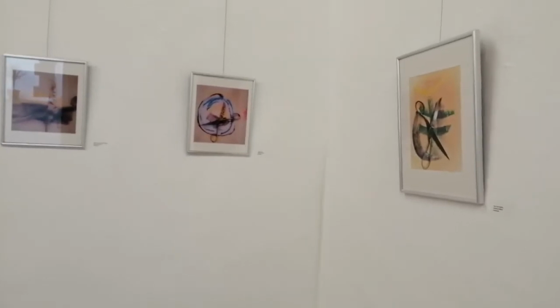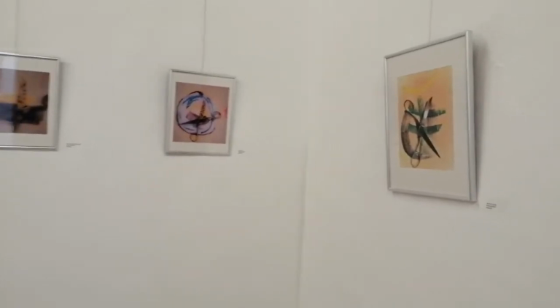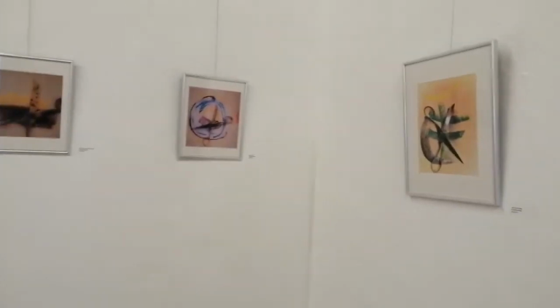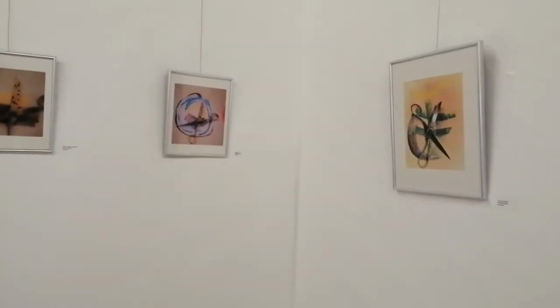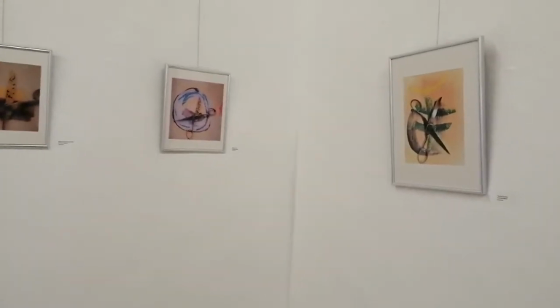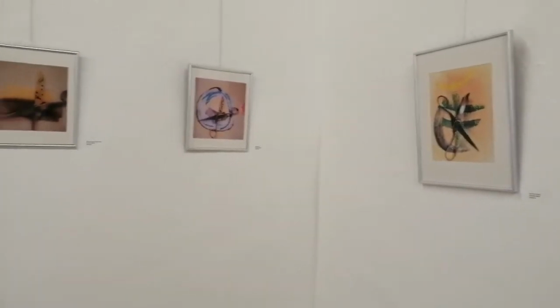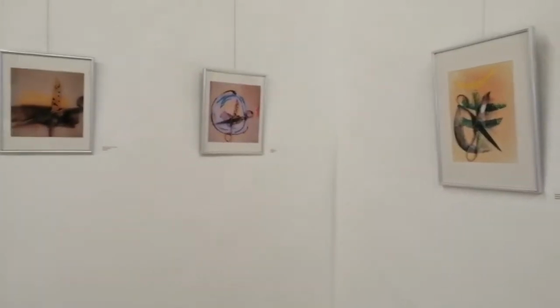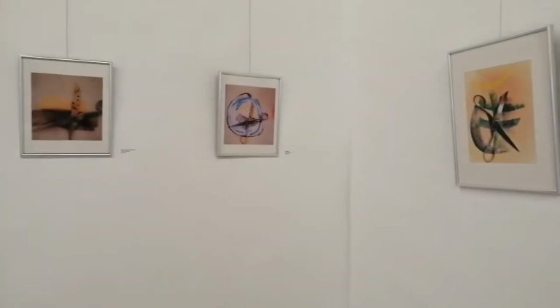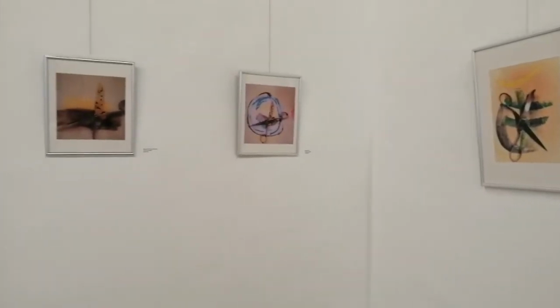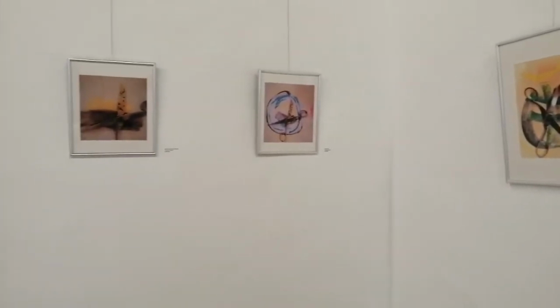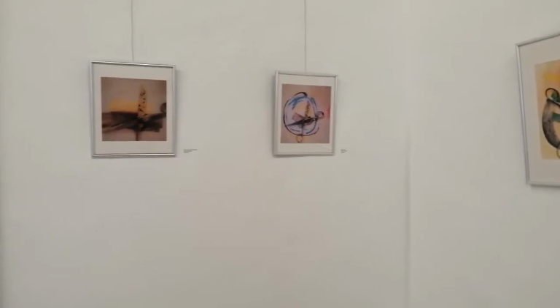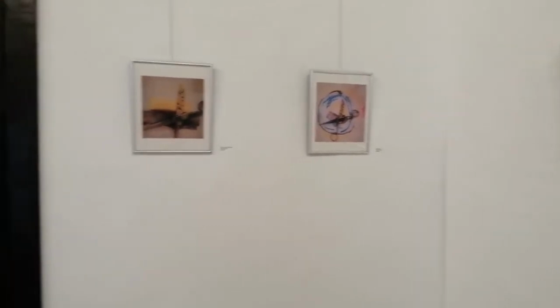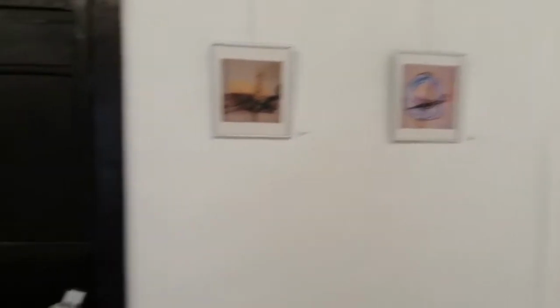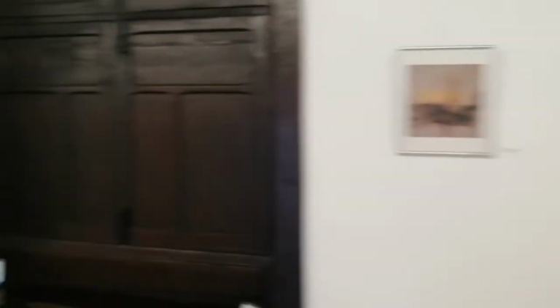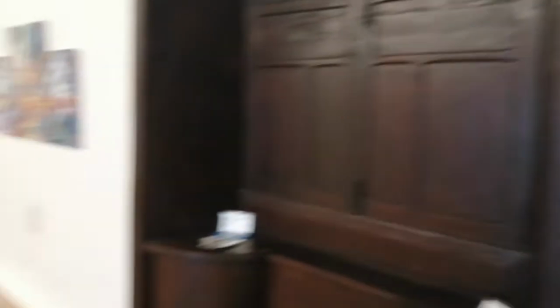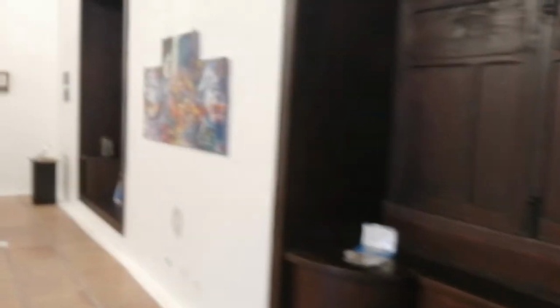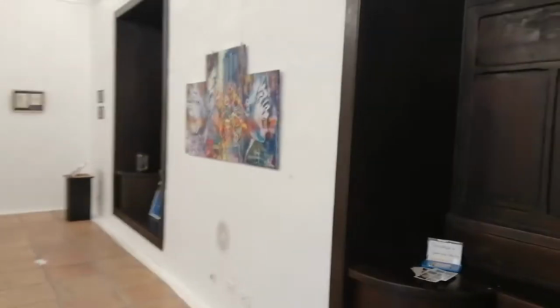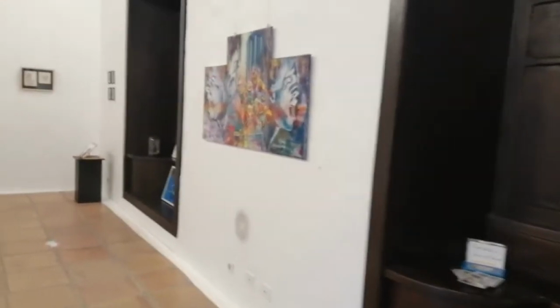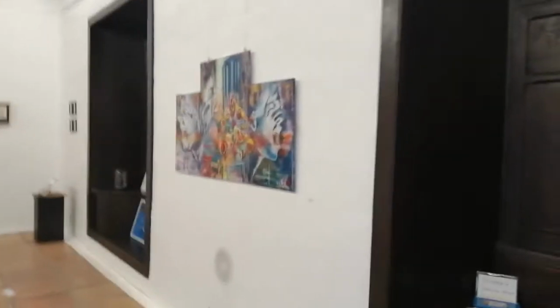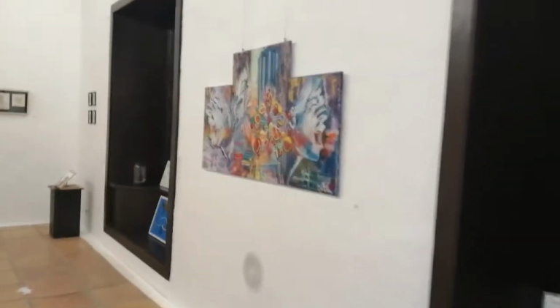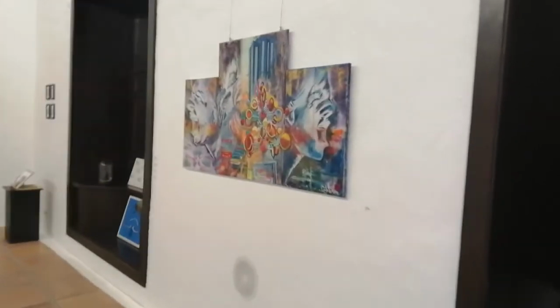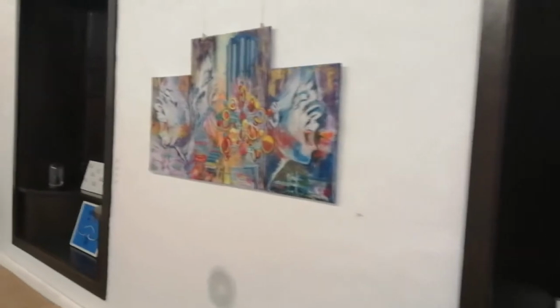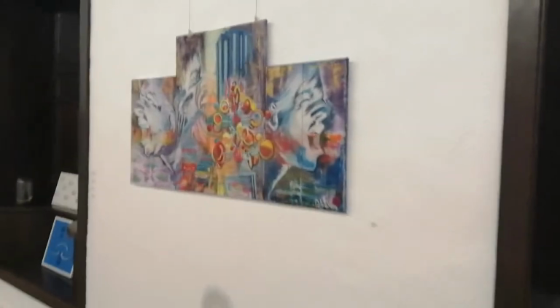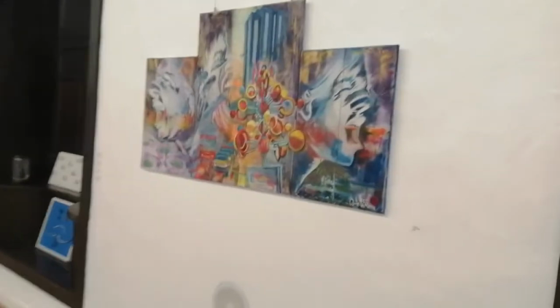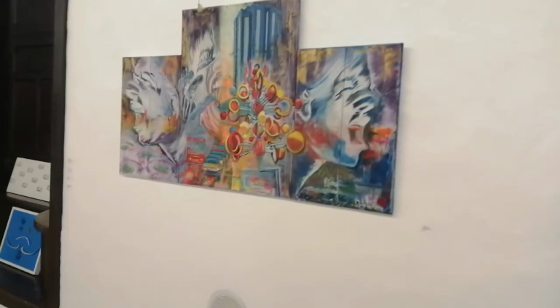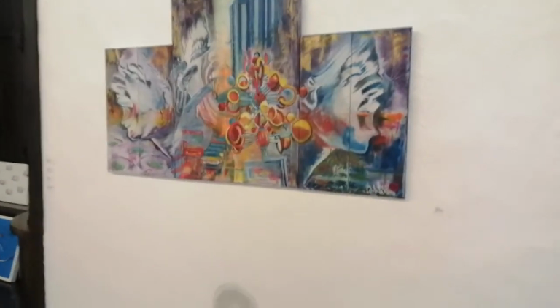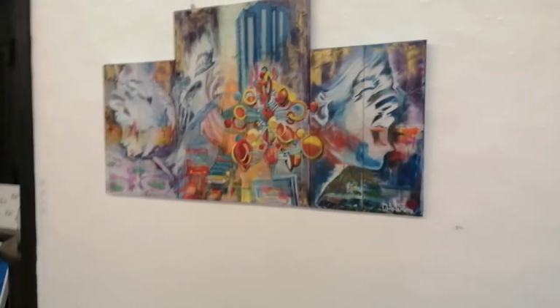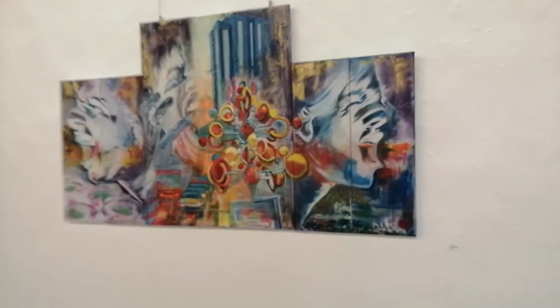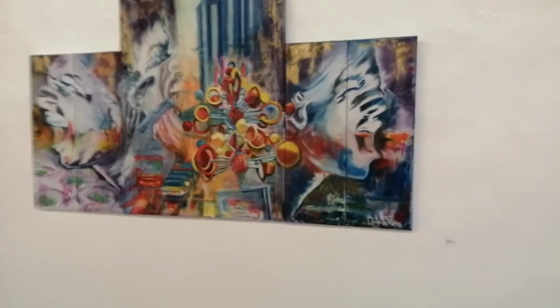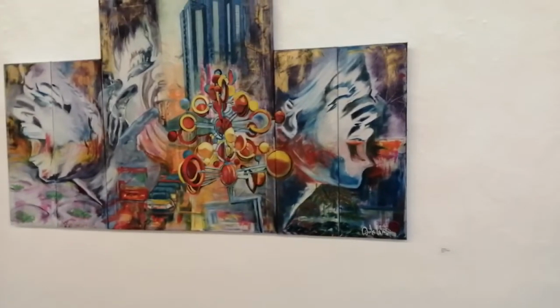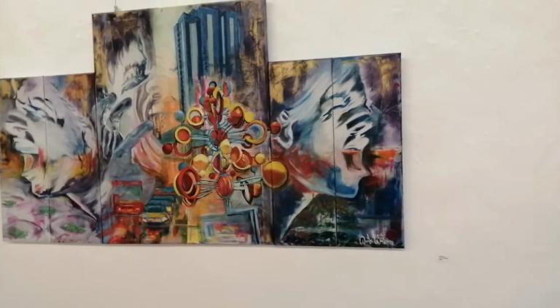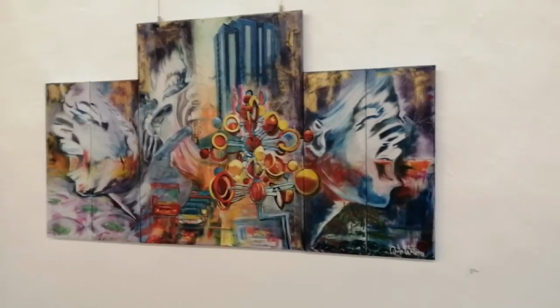Here we have three pieces by Christine Weber, all about the different cuts in society. And then this really bright canvas piece by Paola Valentini.